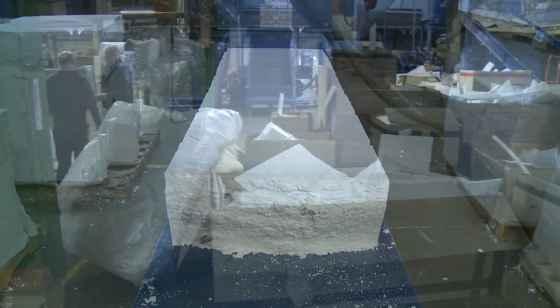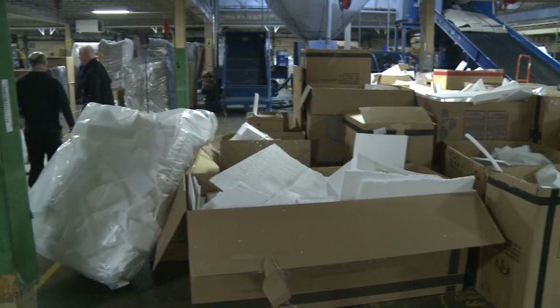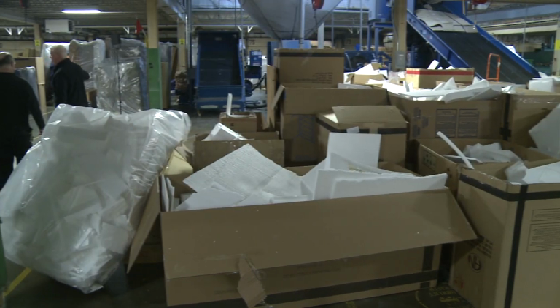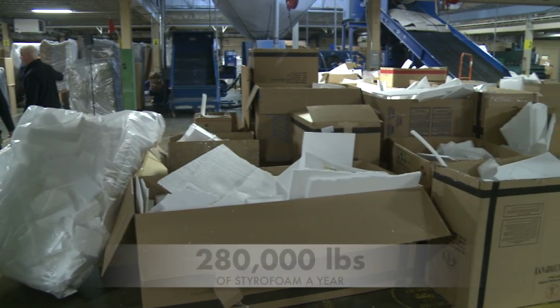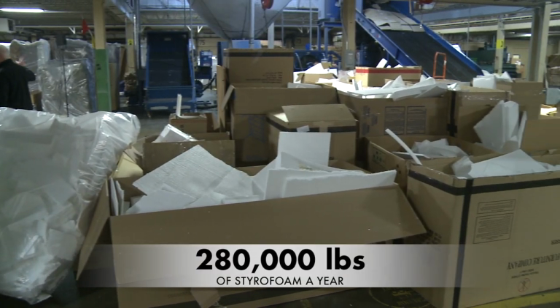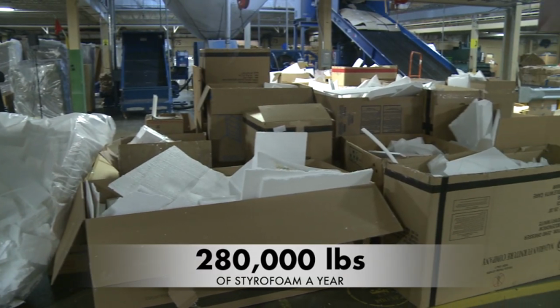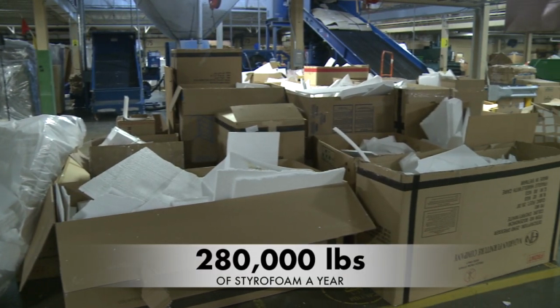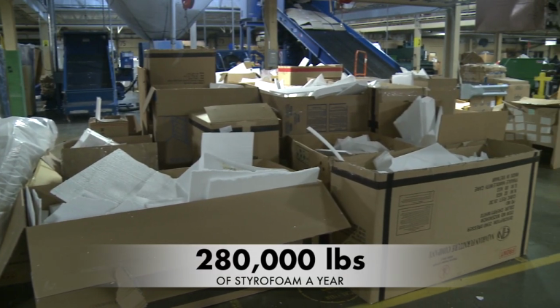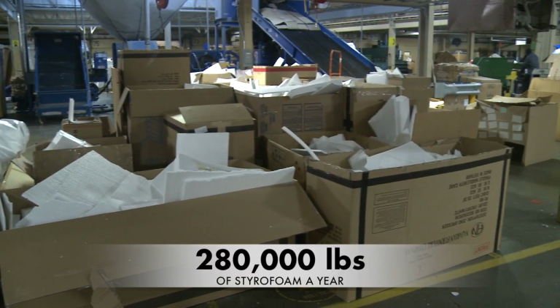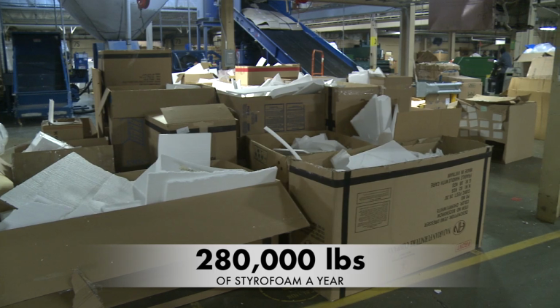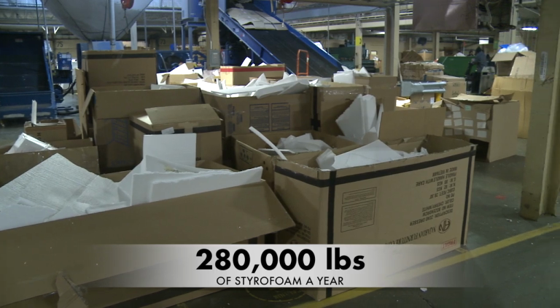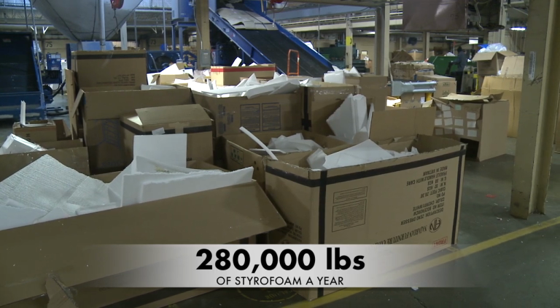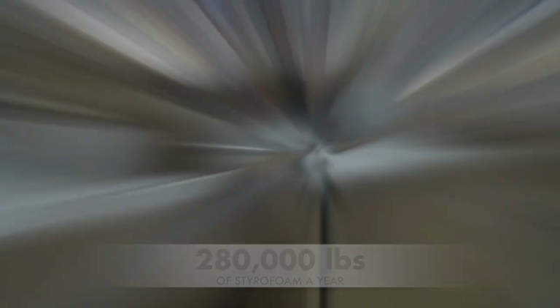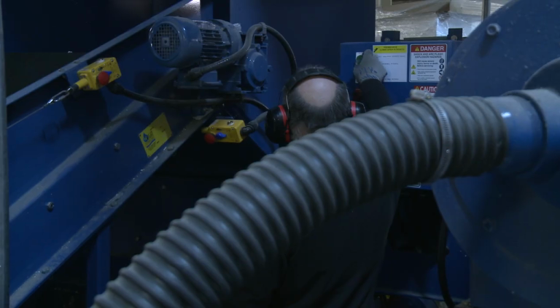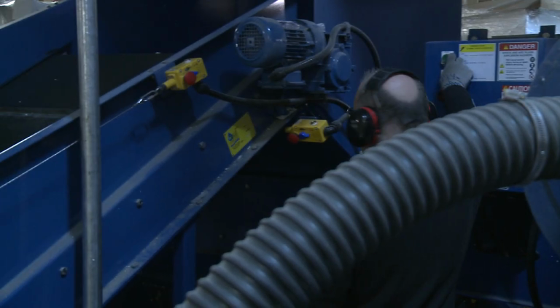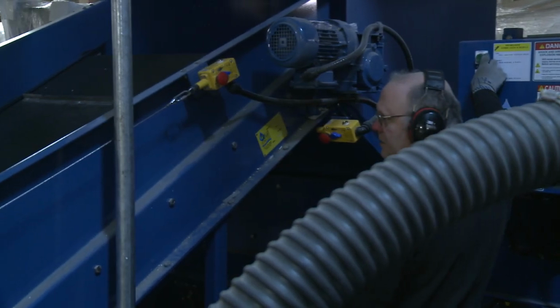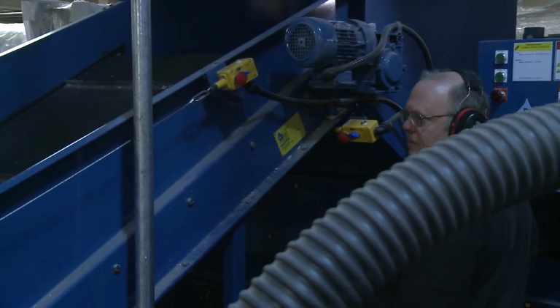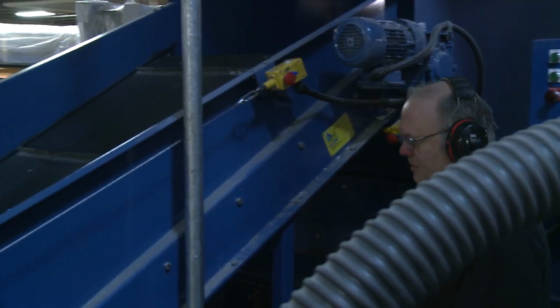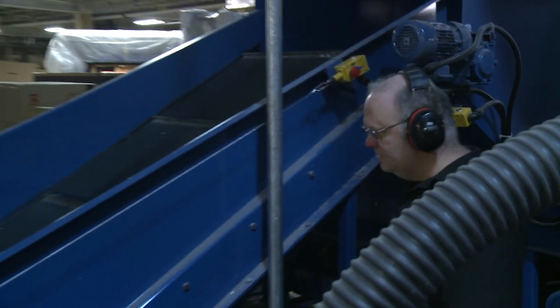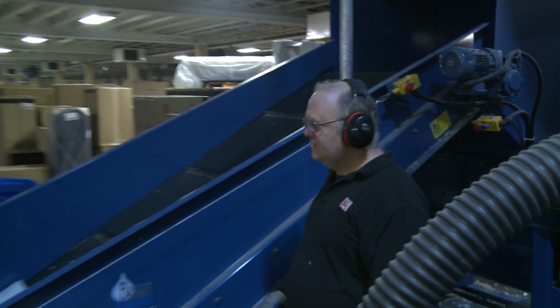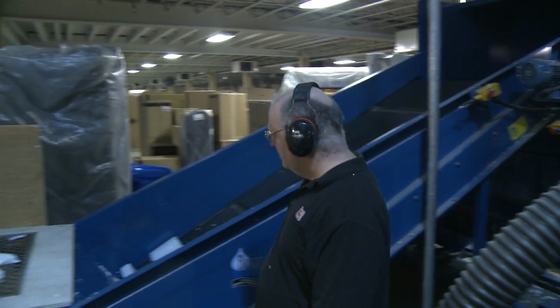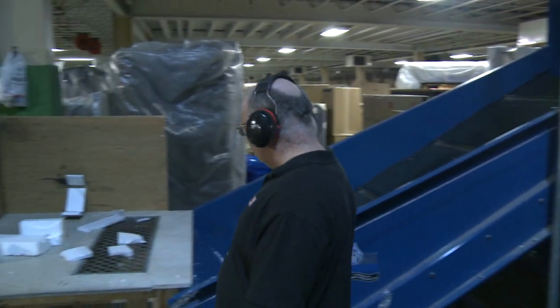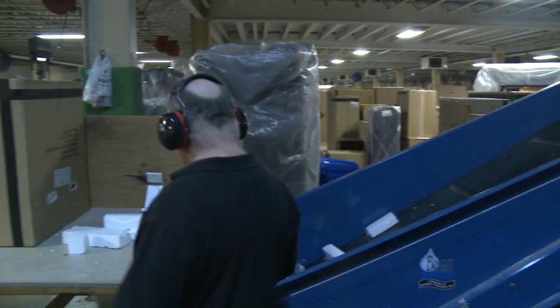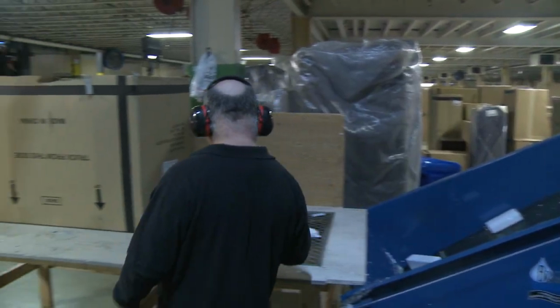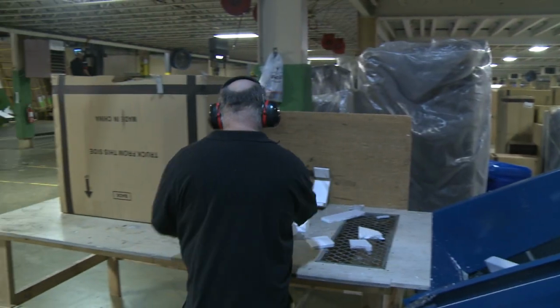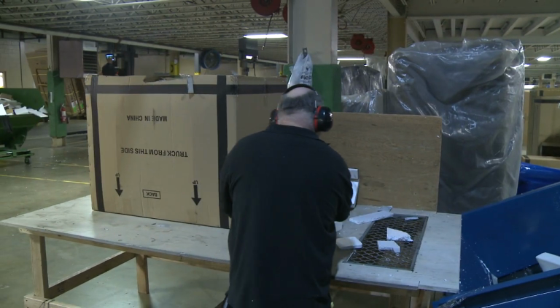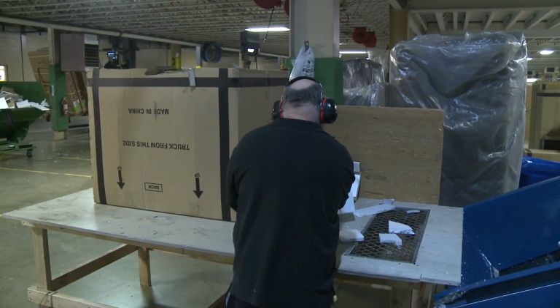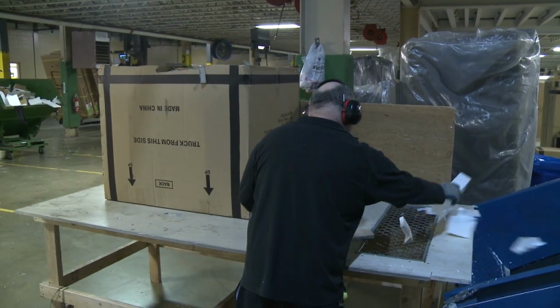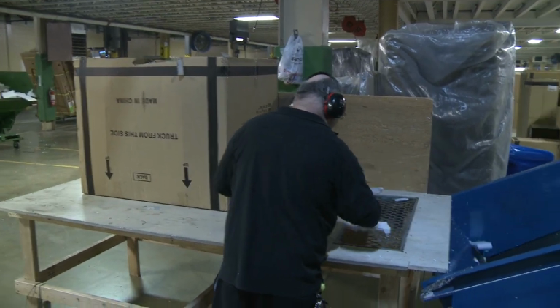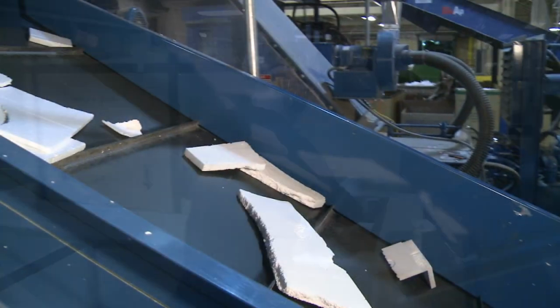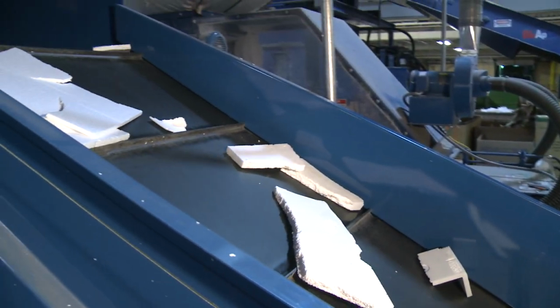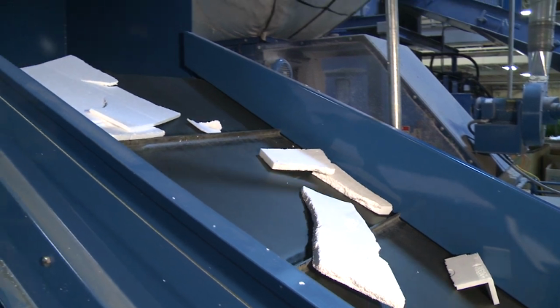We anticipate processing approximately 280,000 pounds of styrofoam per year. This machine is operated by one man who takes the foam, puts it on the belt, and from the belt it goes up.